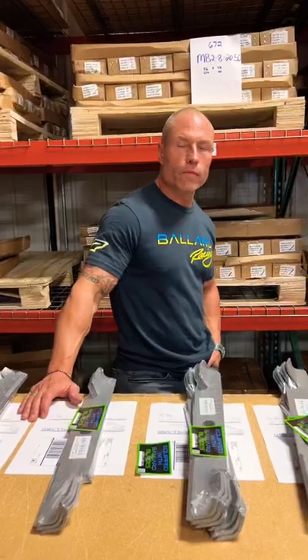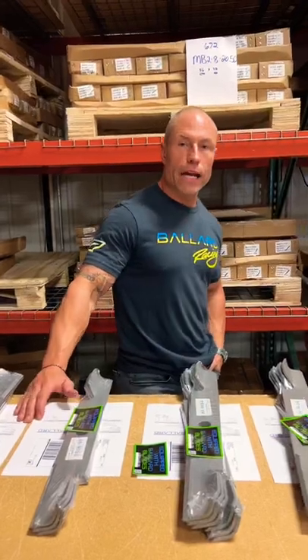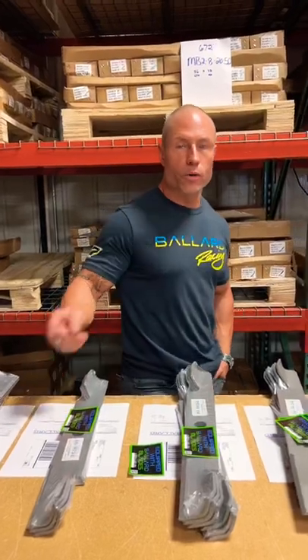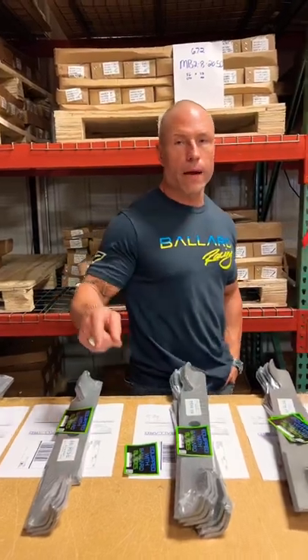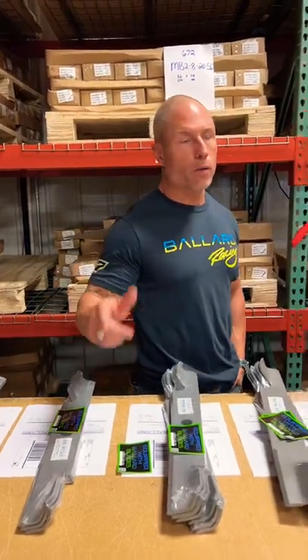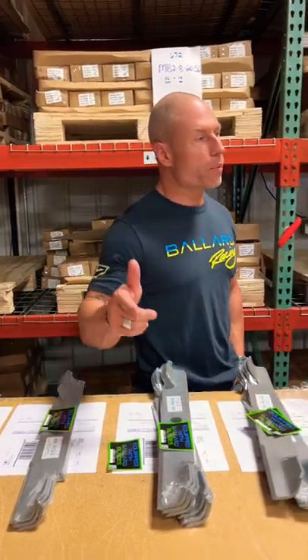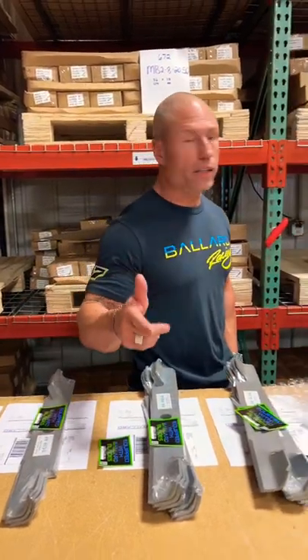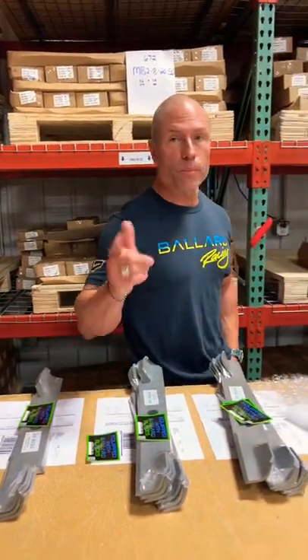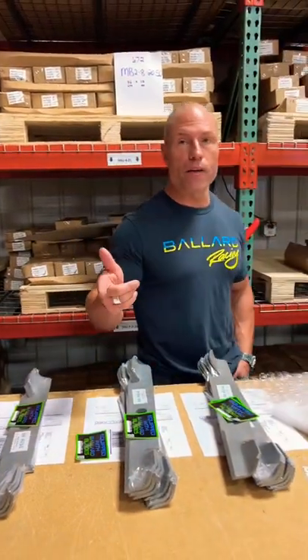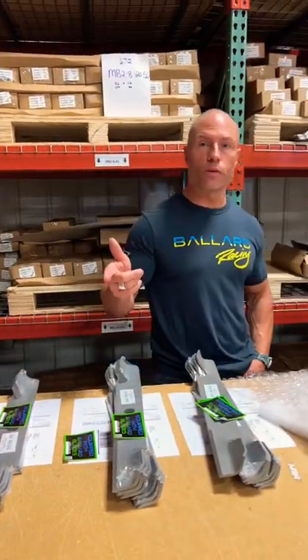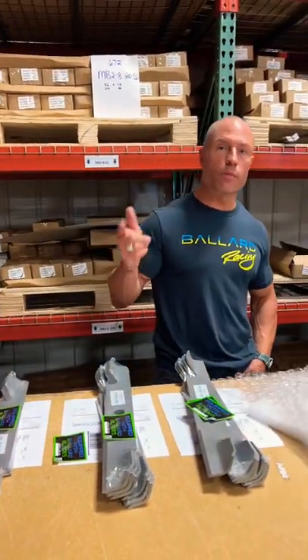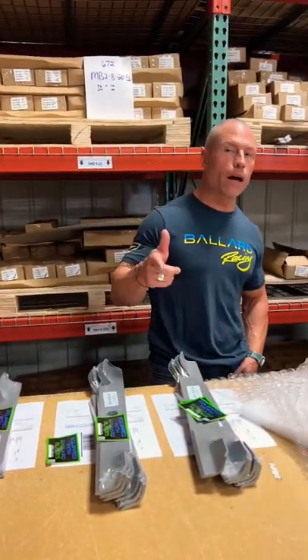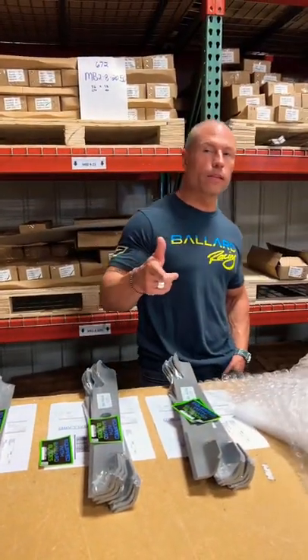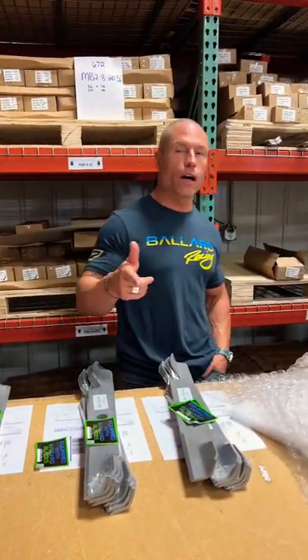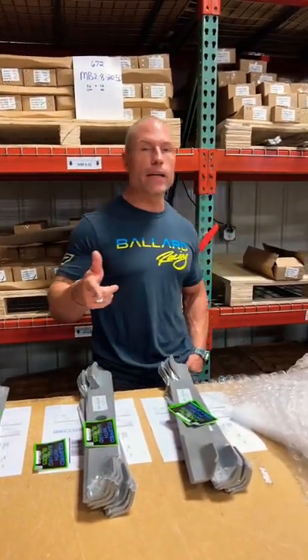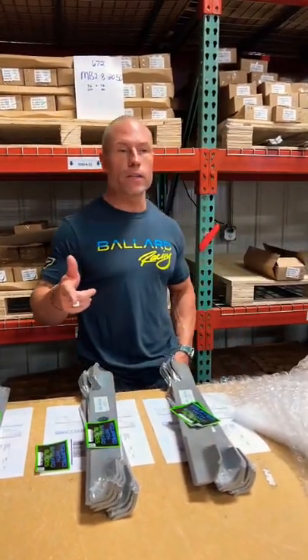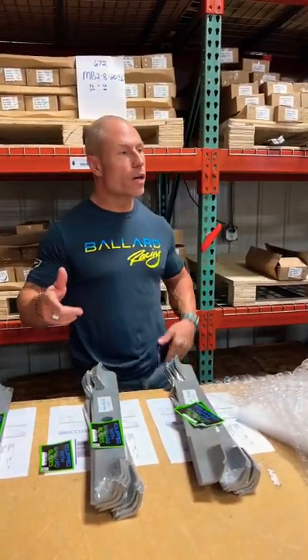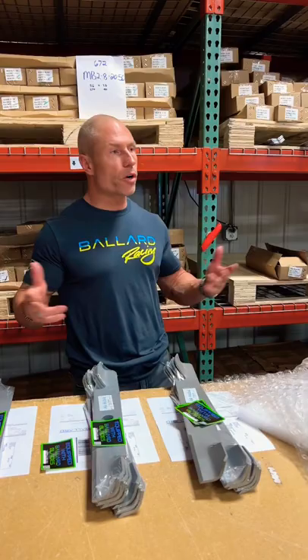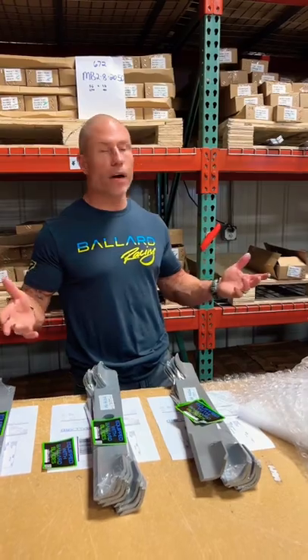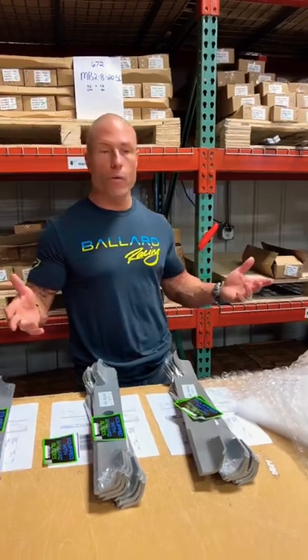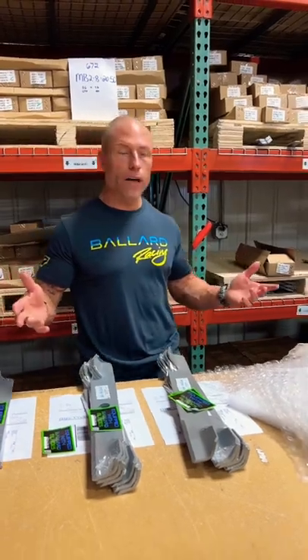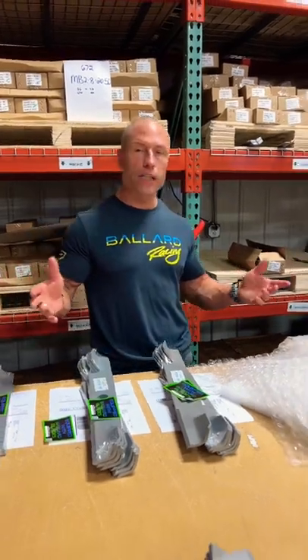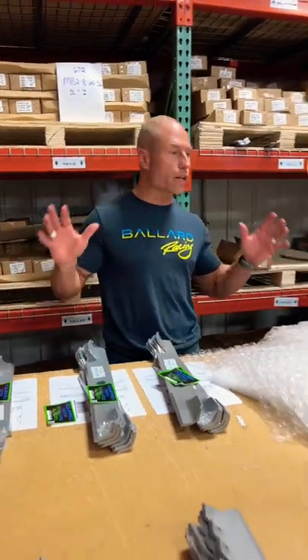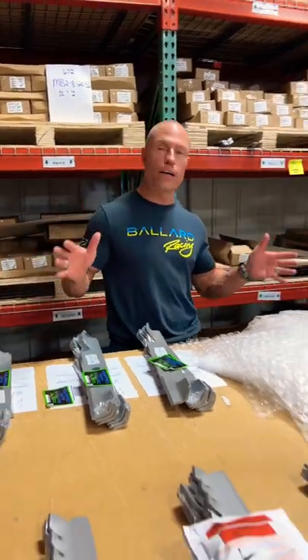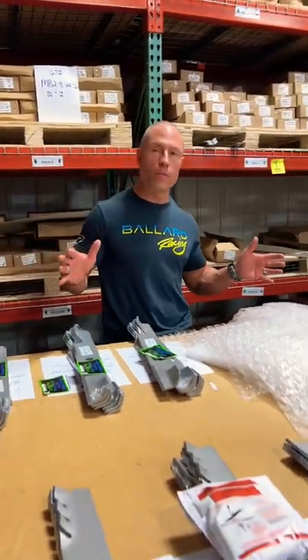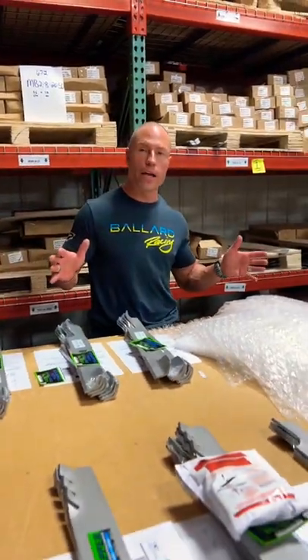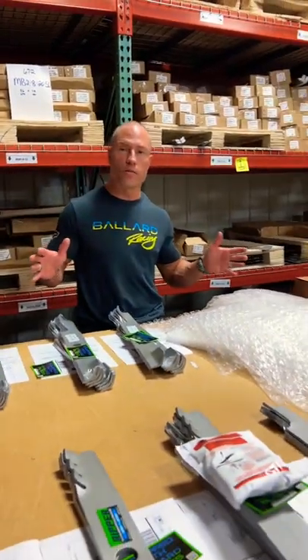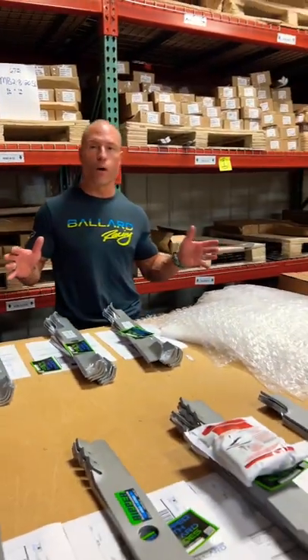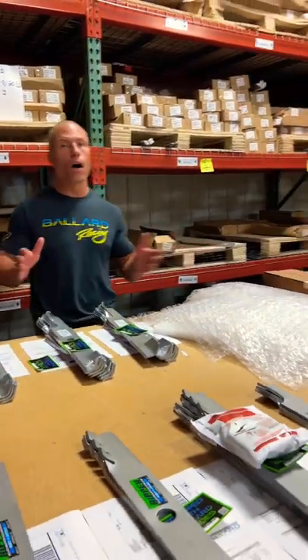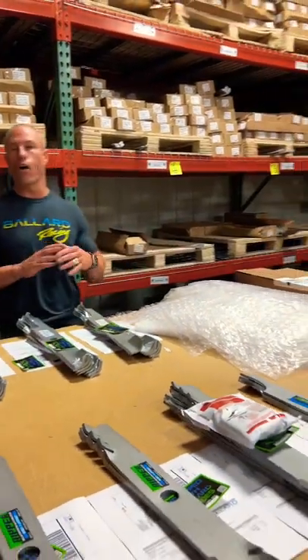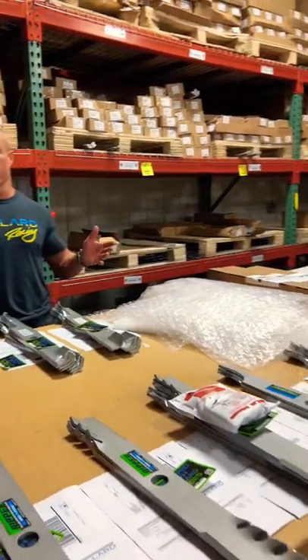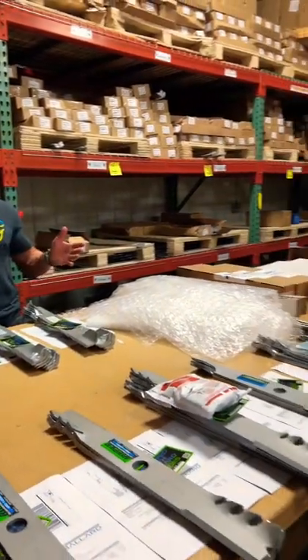Hey guys, Cory Ballard, Ballard Products here with Brian Fullerton with Brian's Lawn Maintenance, showing them around the warehouse. We've got a ton of different blades for all your different mowers.